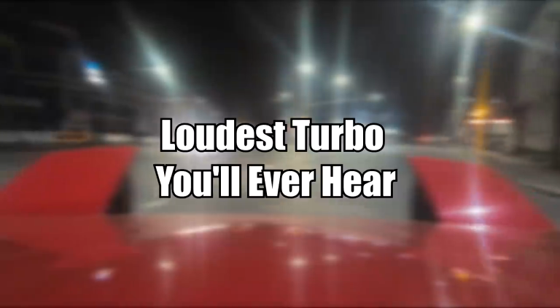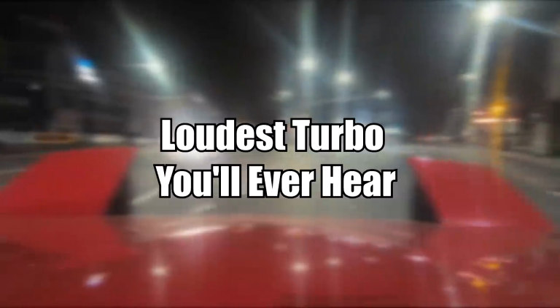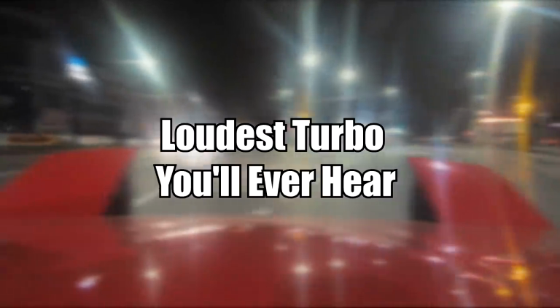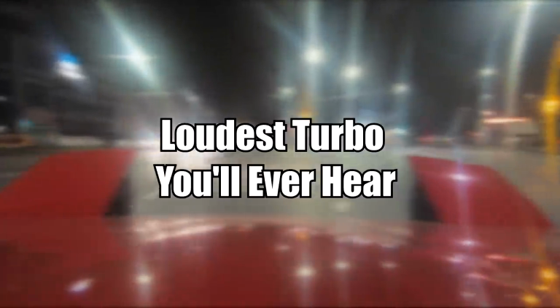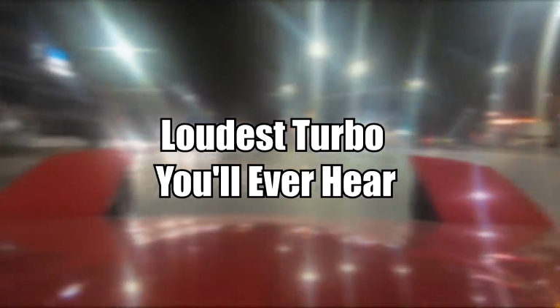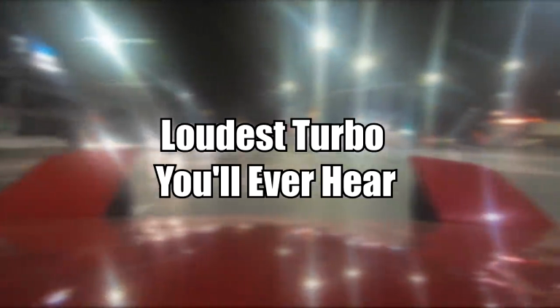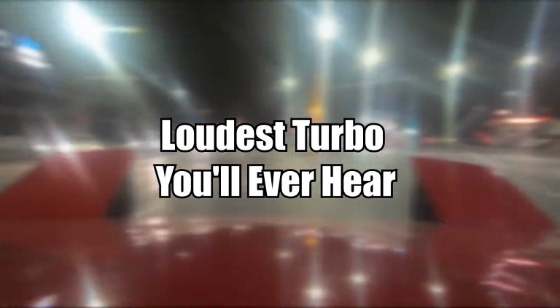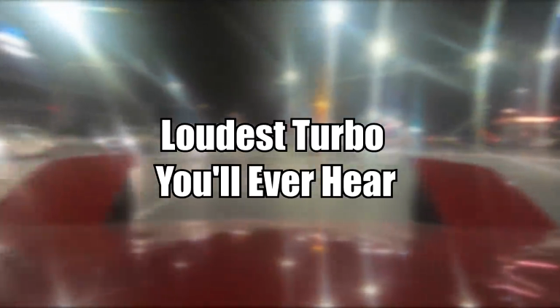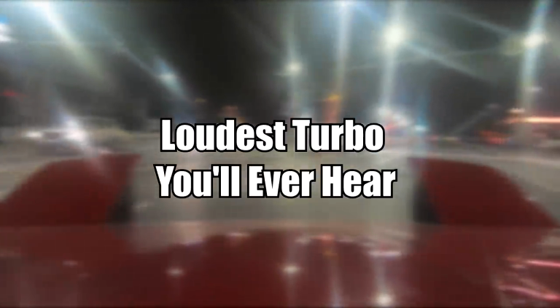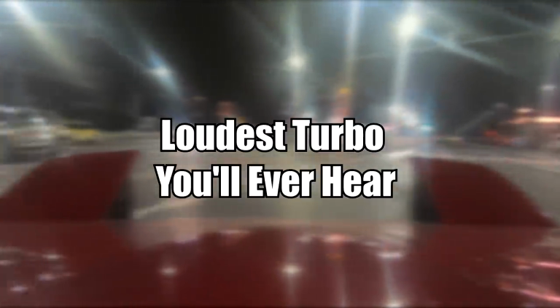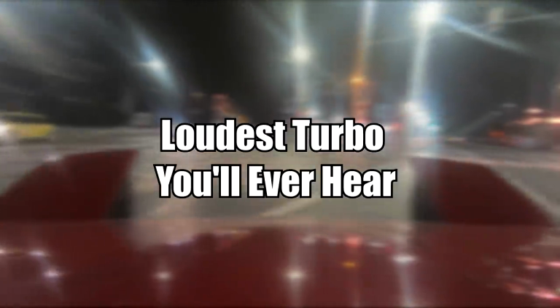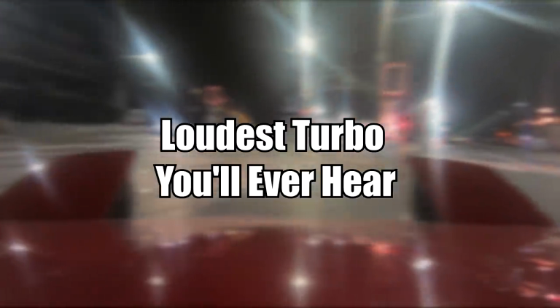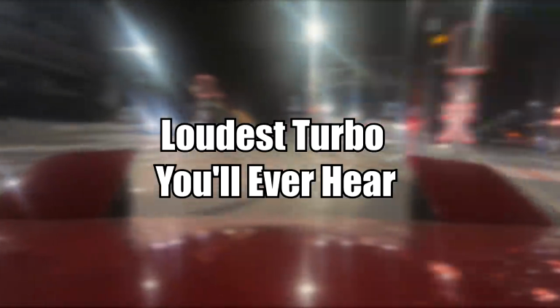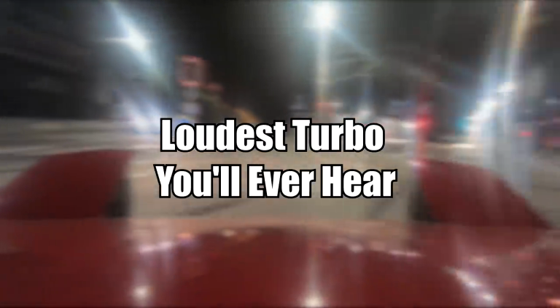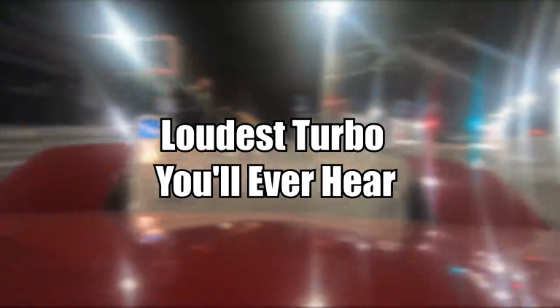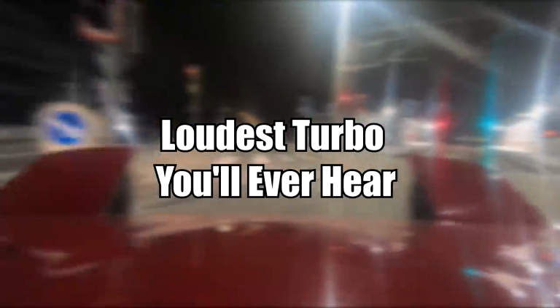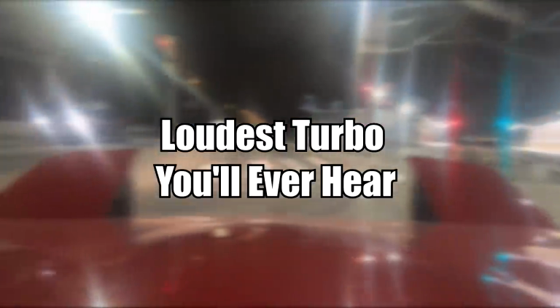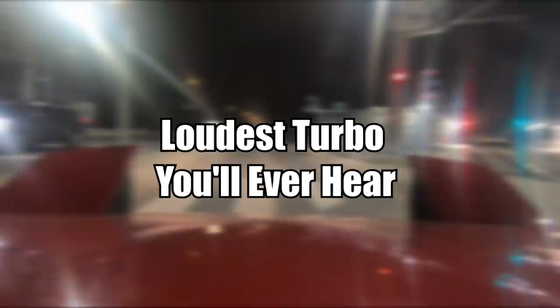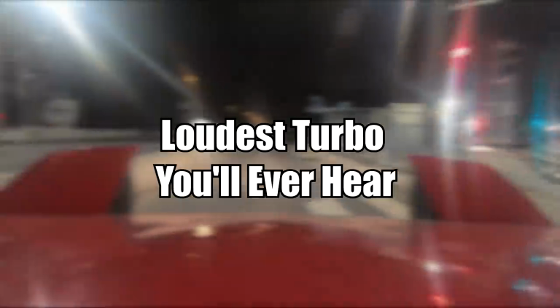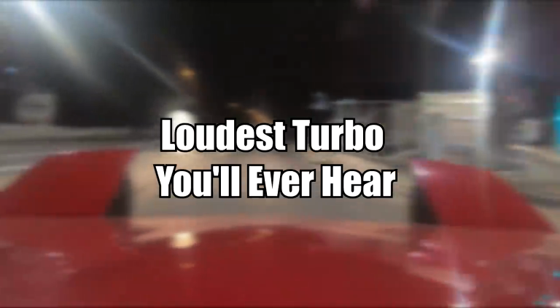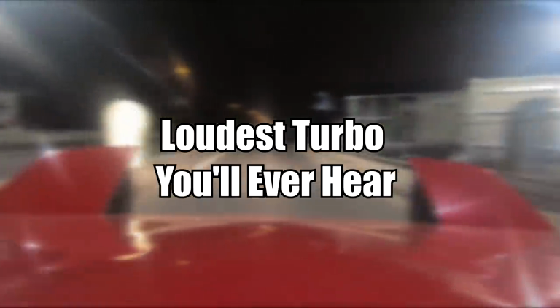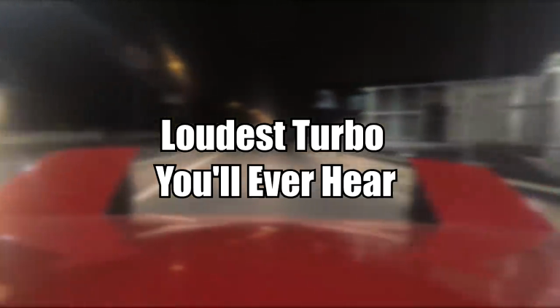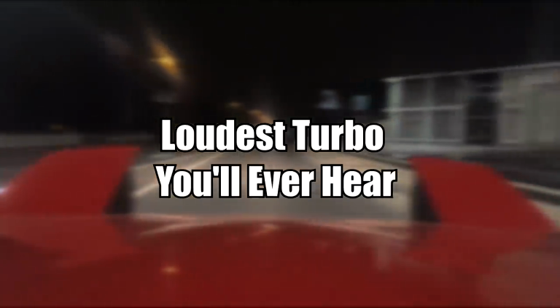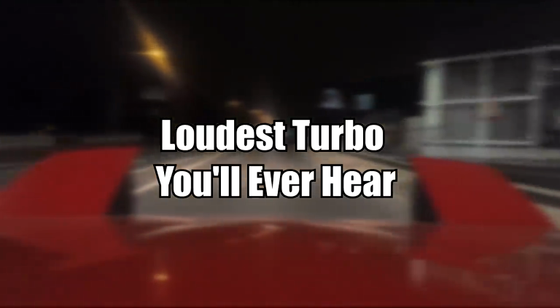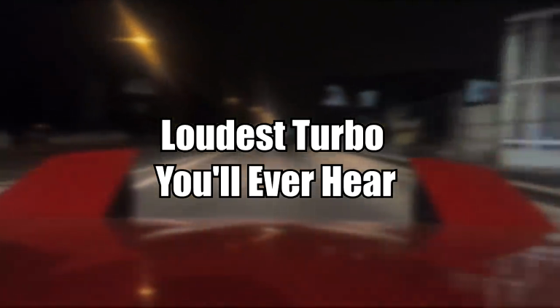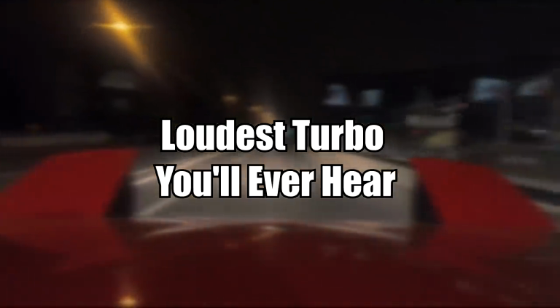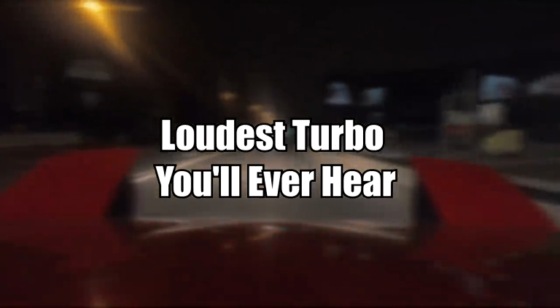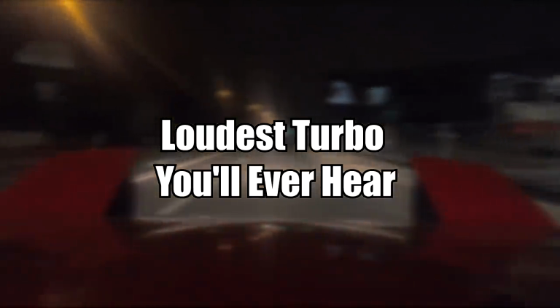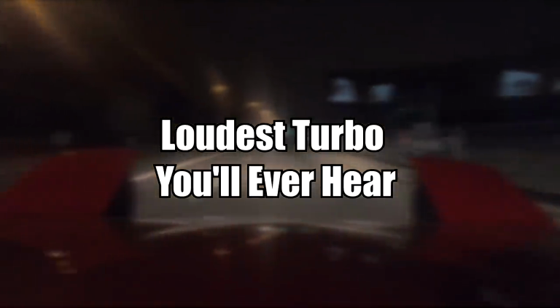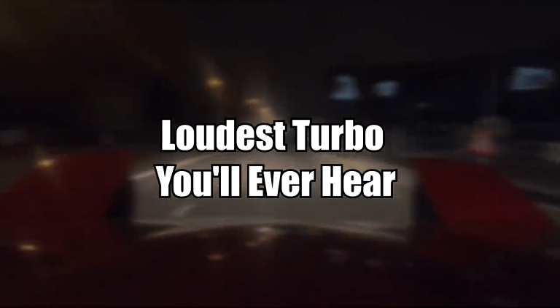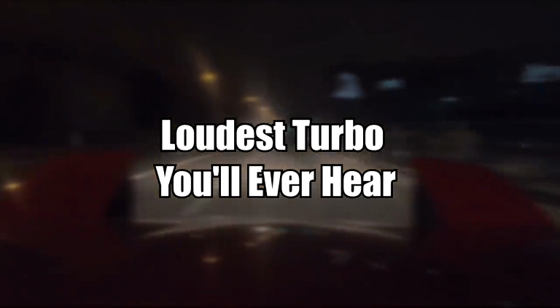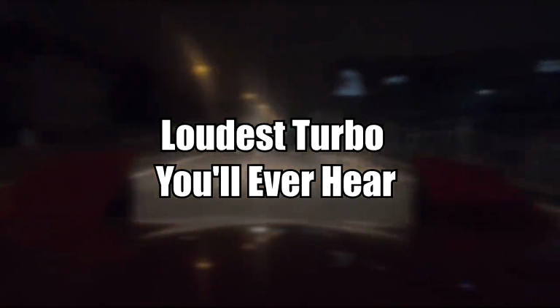If your turbo is louder than your engine, you are doing something exactly right or completely wrong. I am not a mechanic, so I have no idea whether this statement is true.